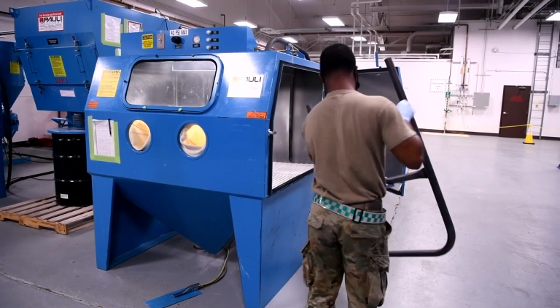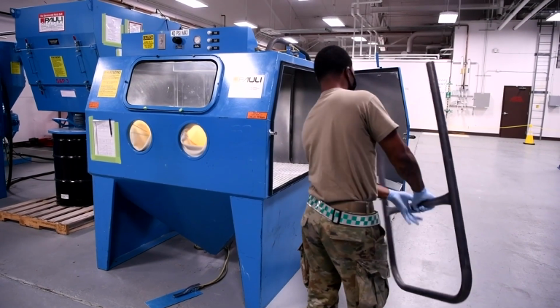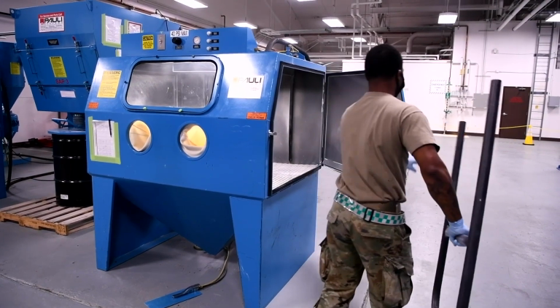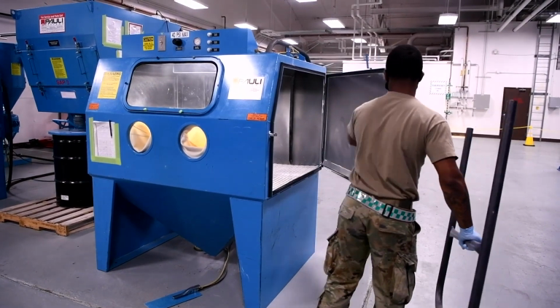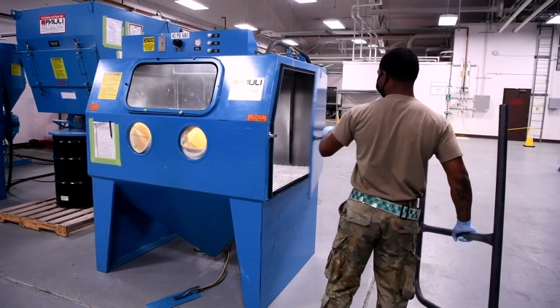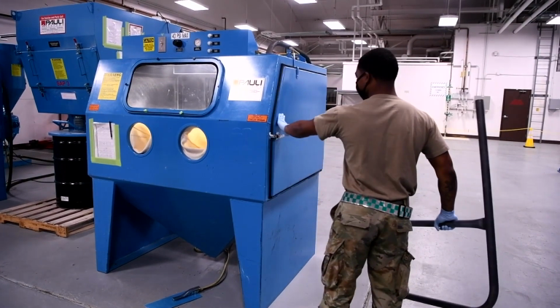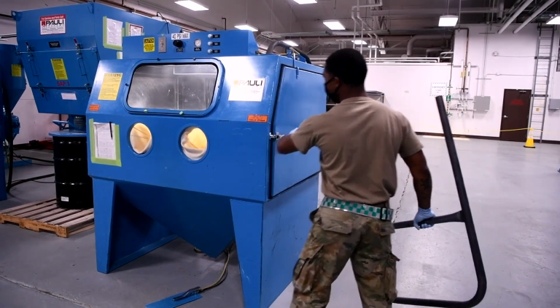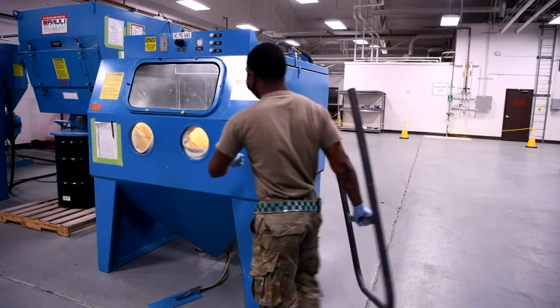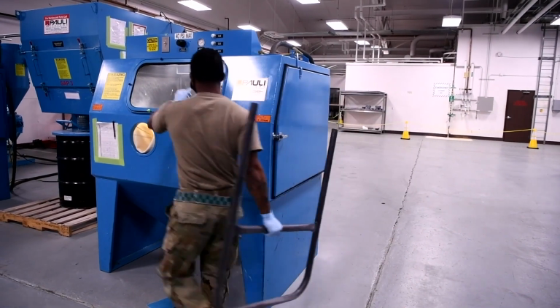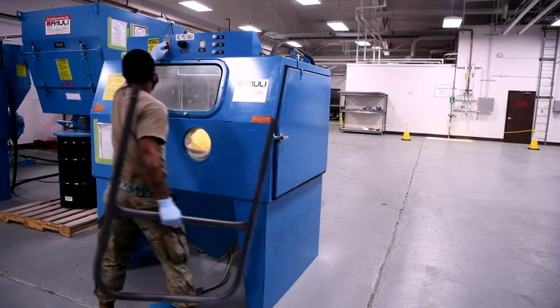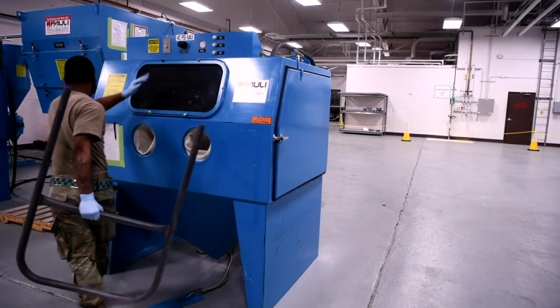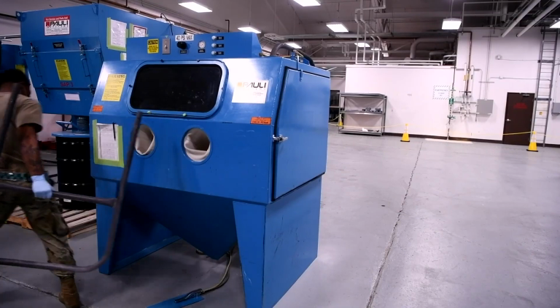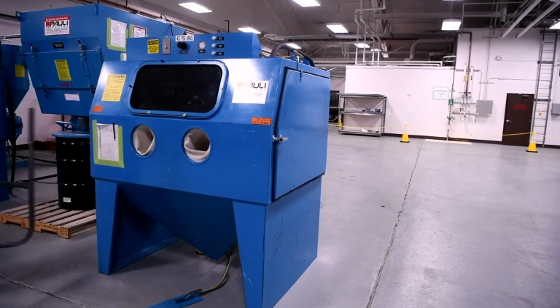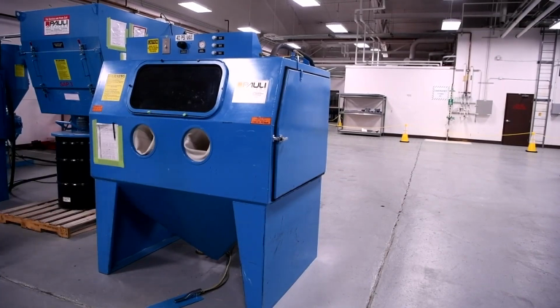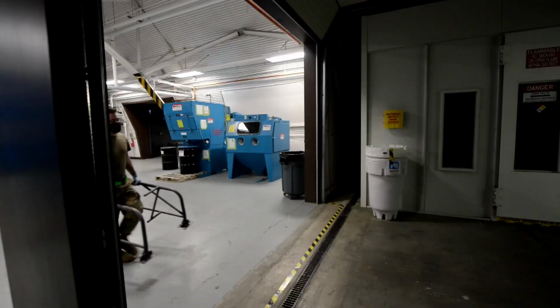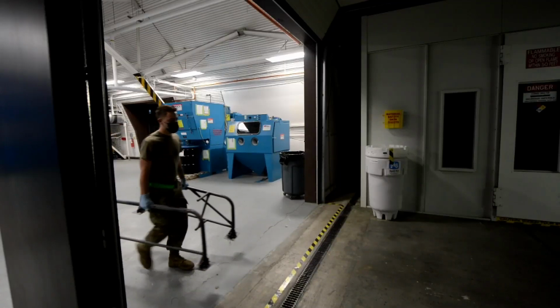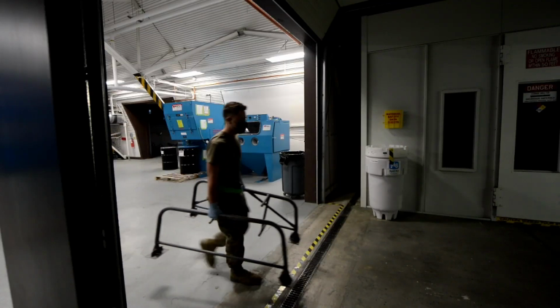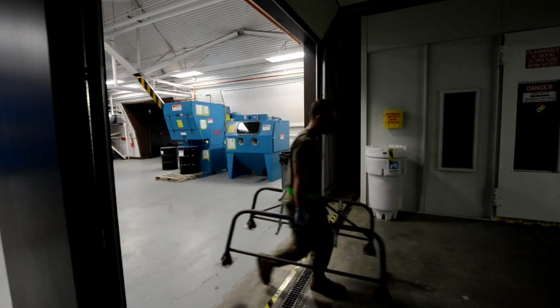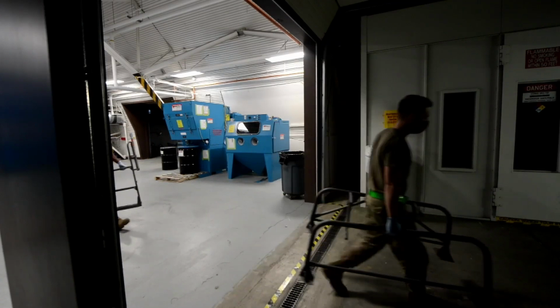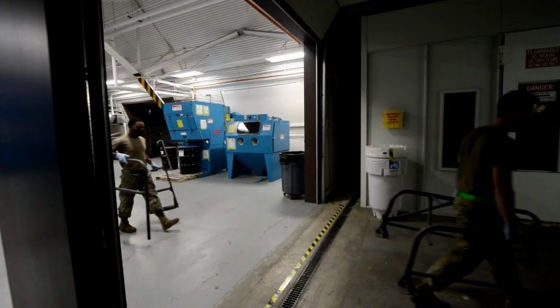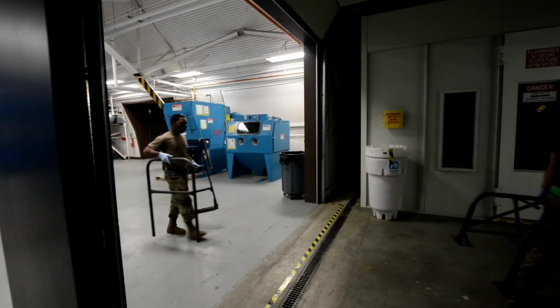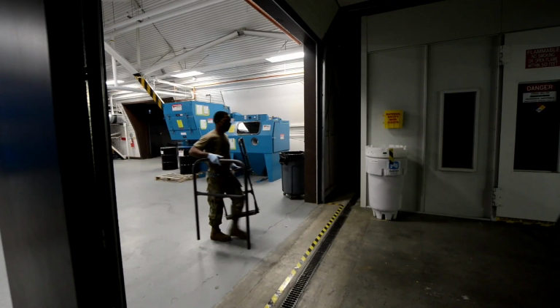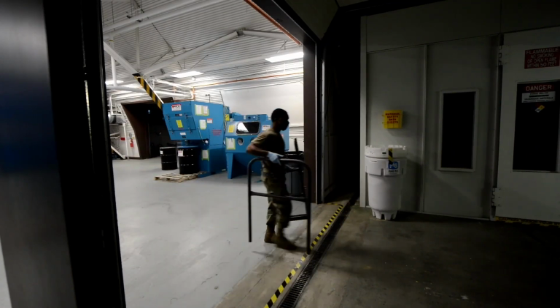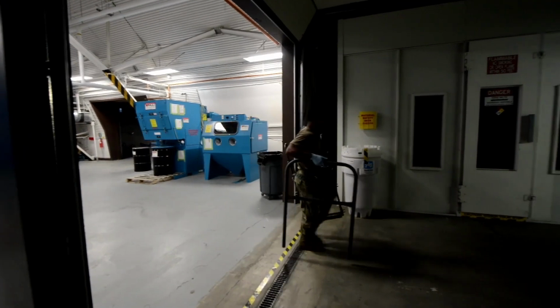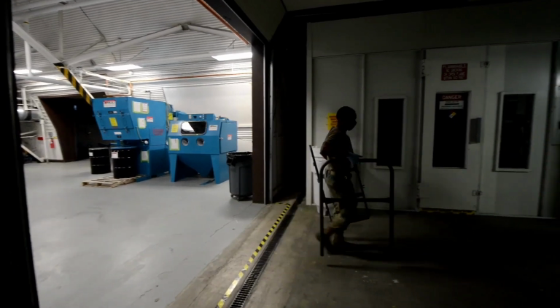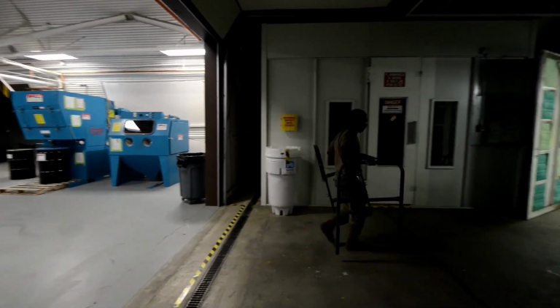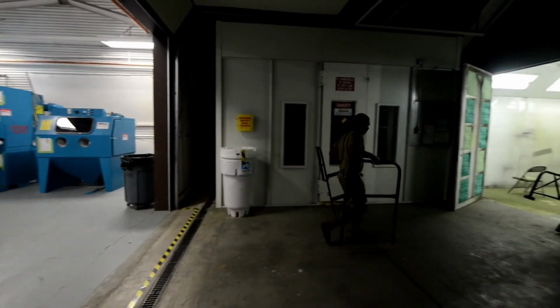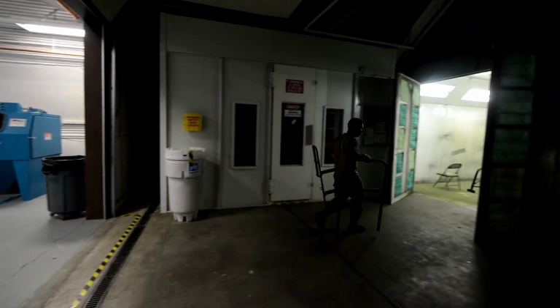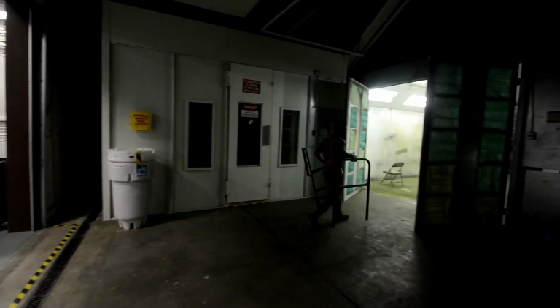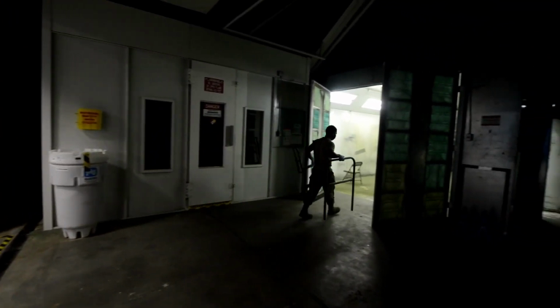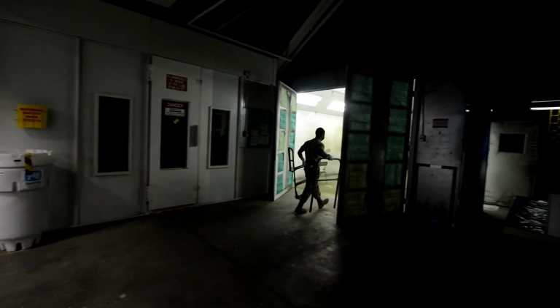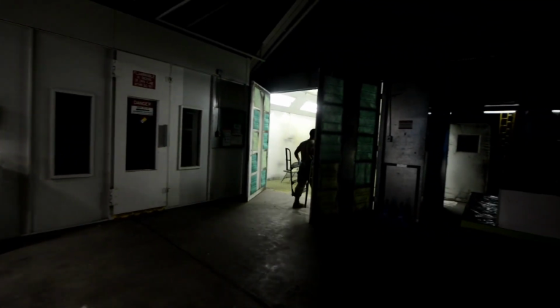Mainly stands make up the majority of our work, but trailers, ammunition carts, tow bars — anything and everything that they would want repainted, sanded, or blasted, we work it.